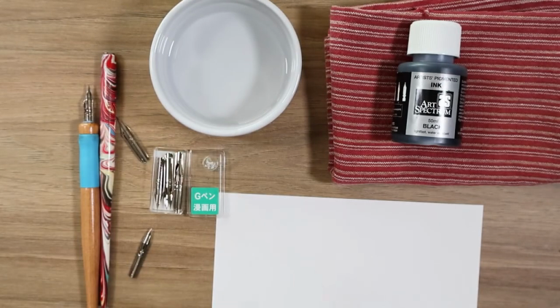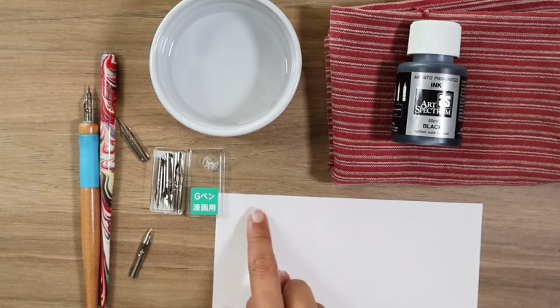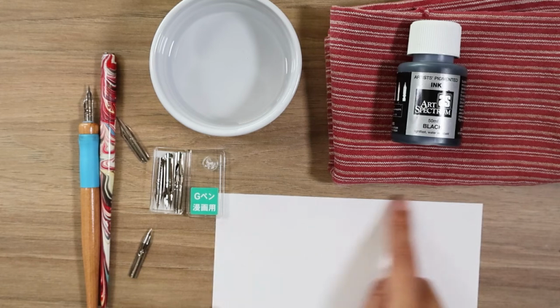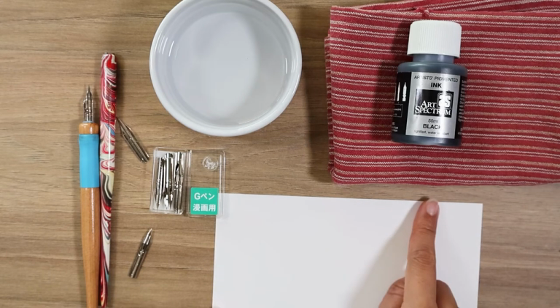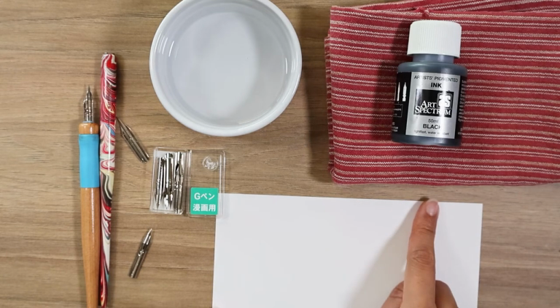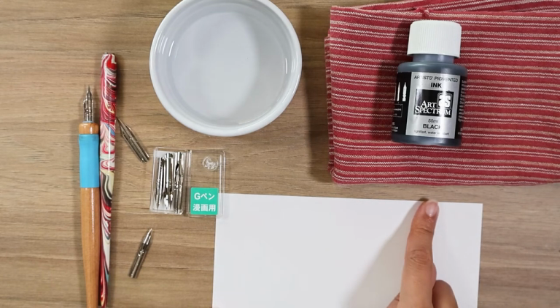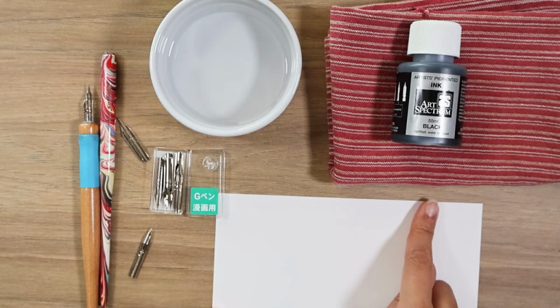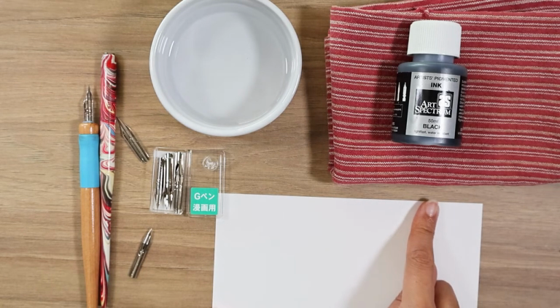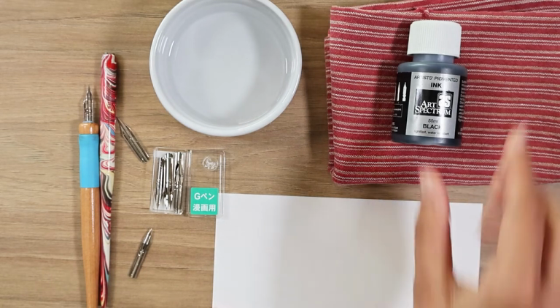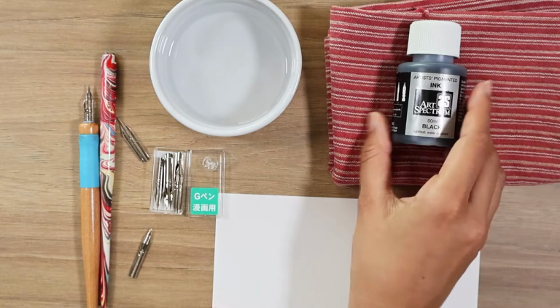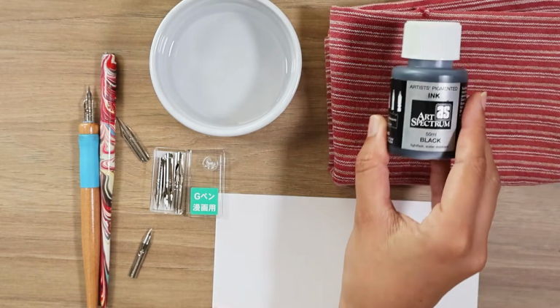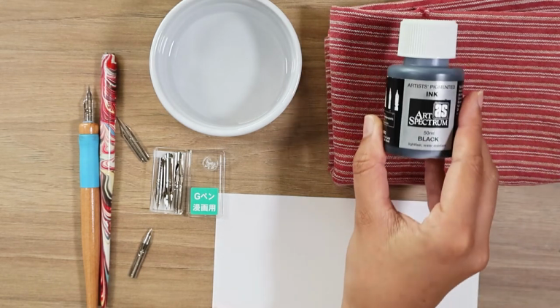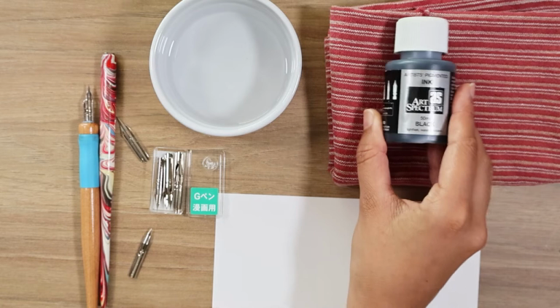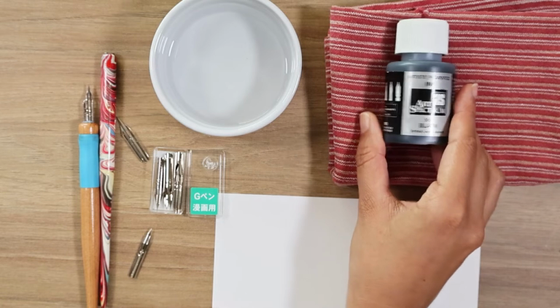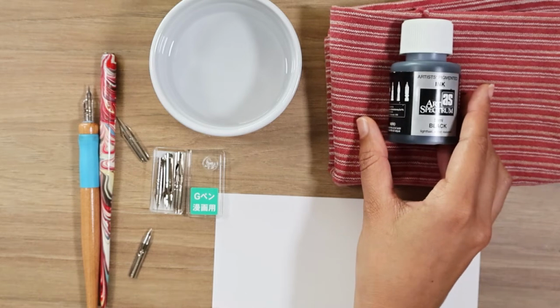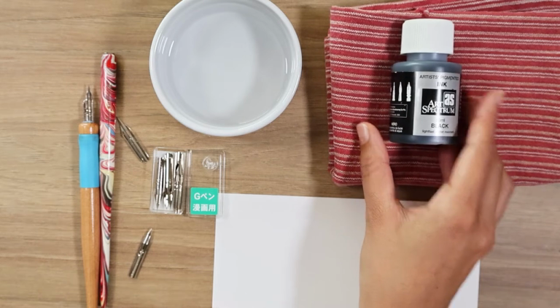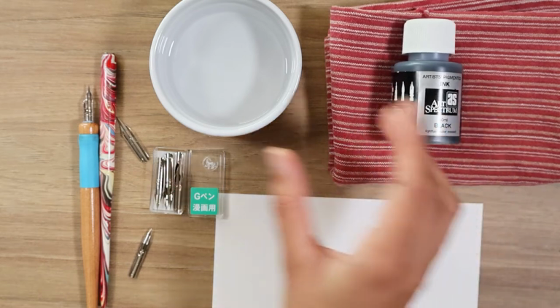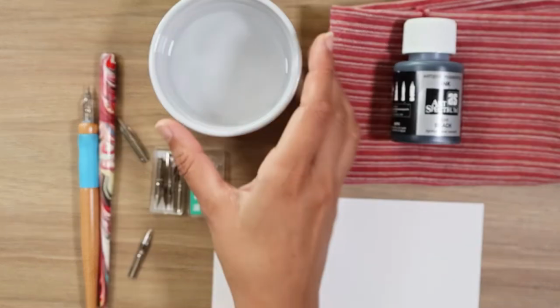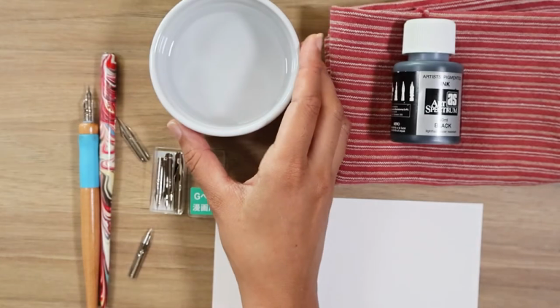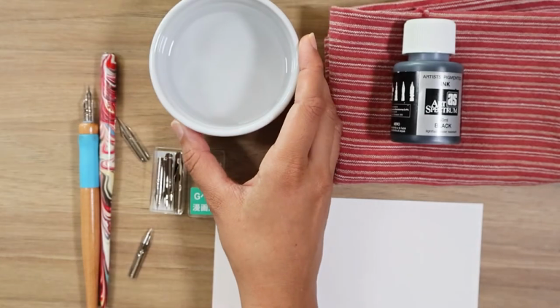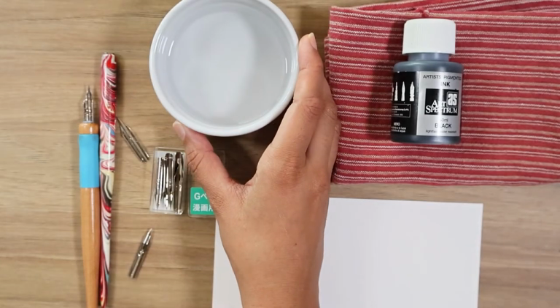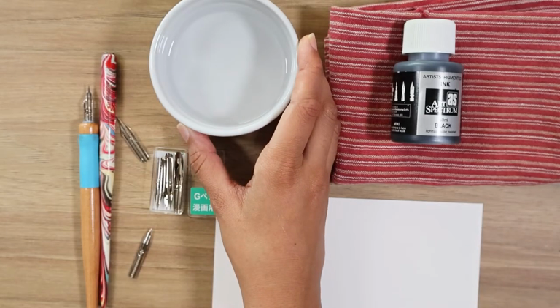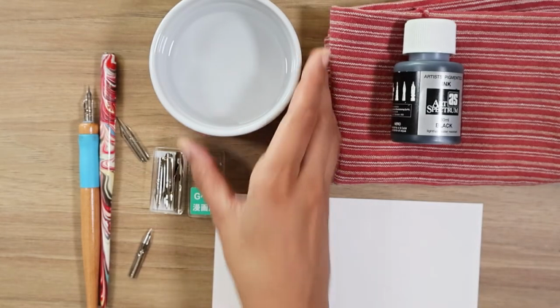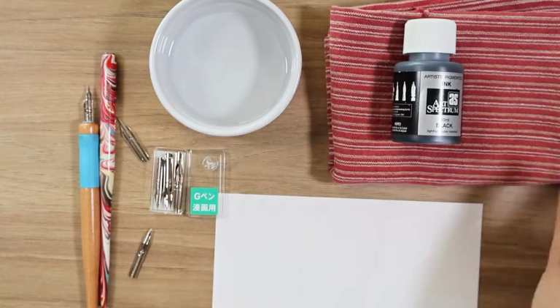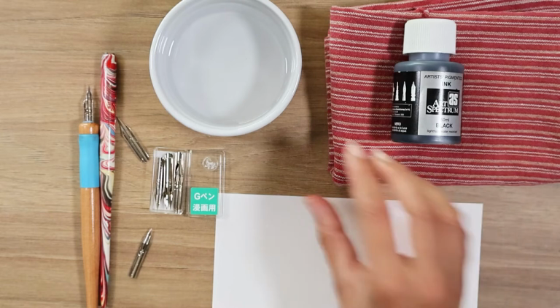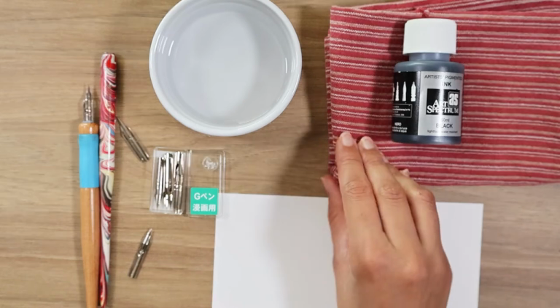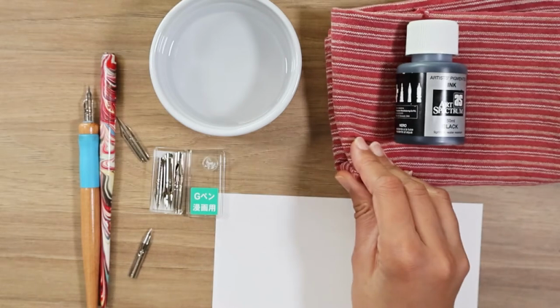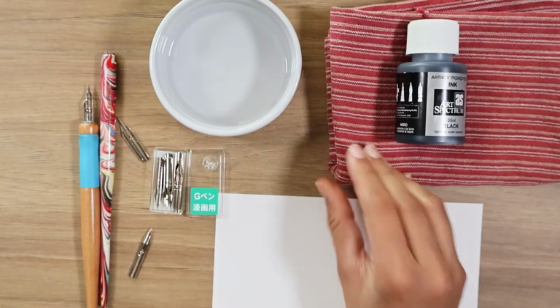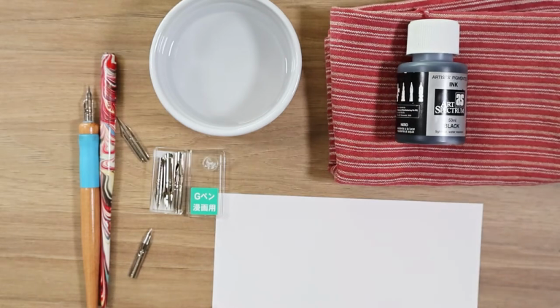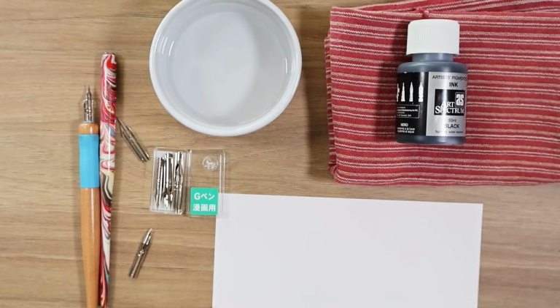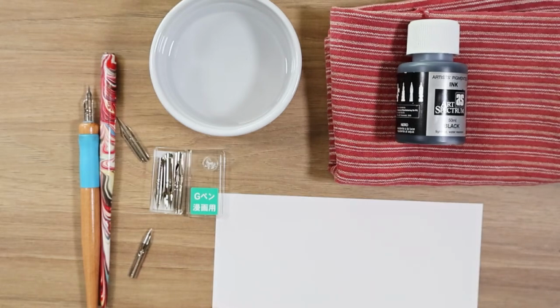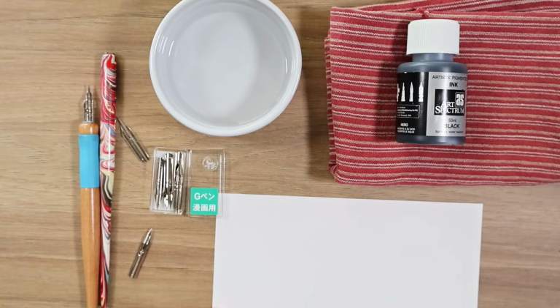You're gonna need some smooth paper, and of course you're gonna need ink, a bowl of water to clean your nibs, and a rag to wipe off any excess ink or water.